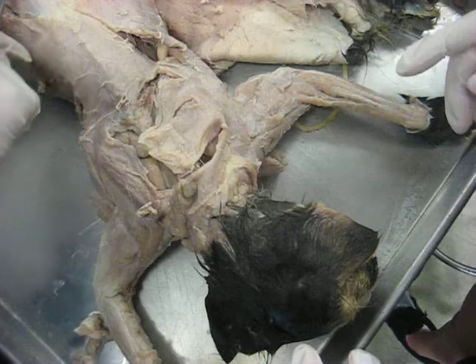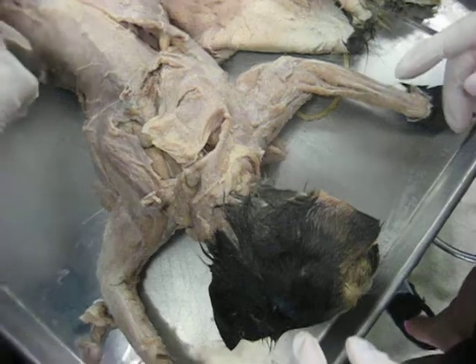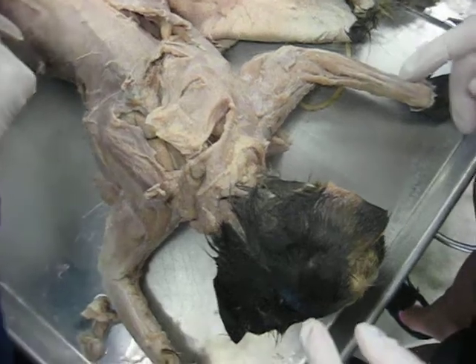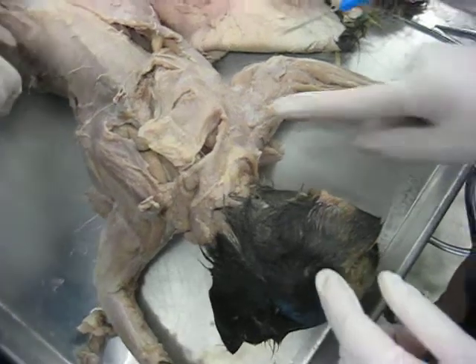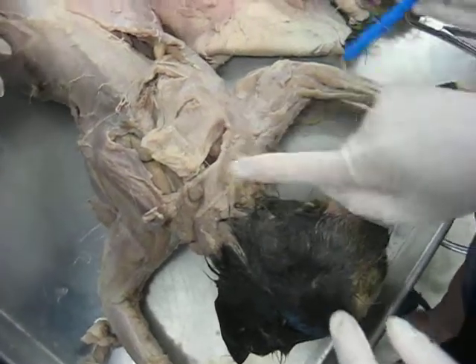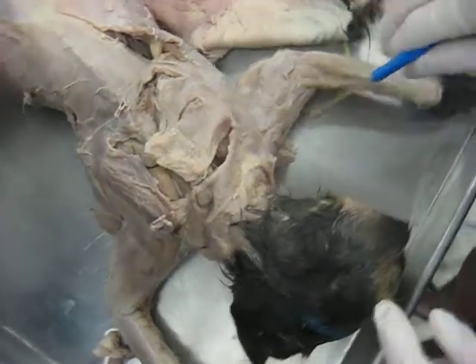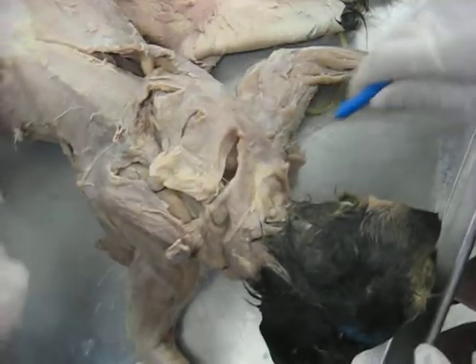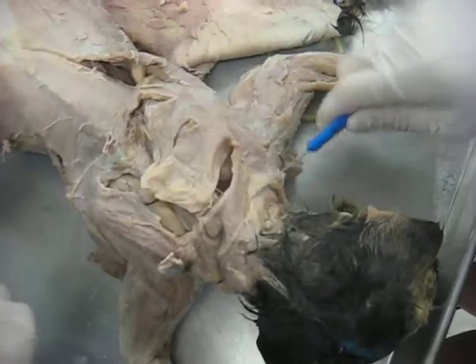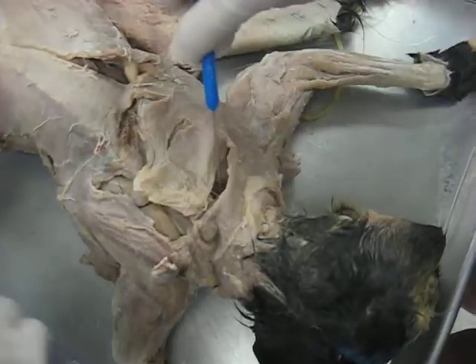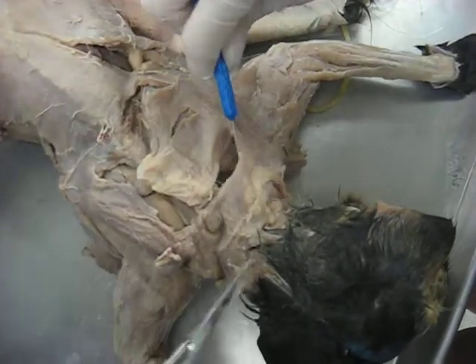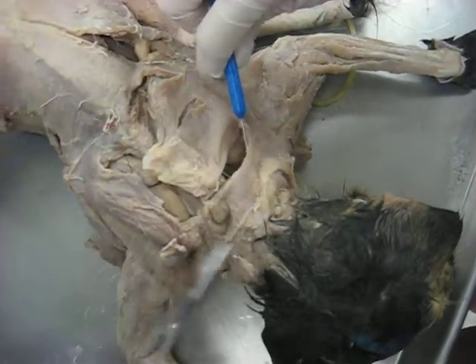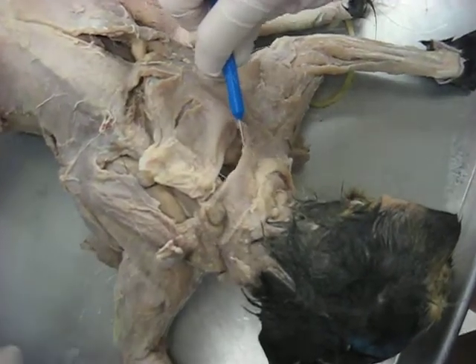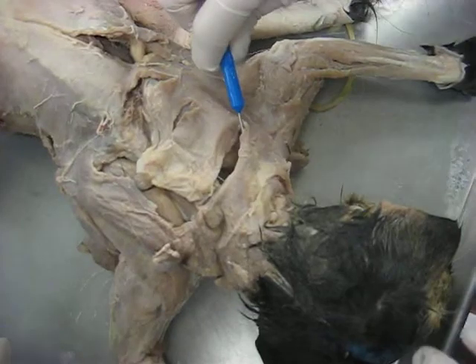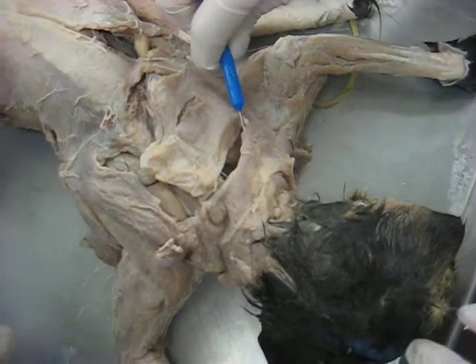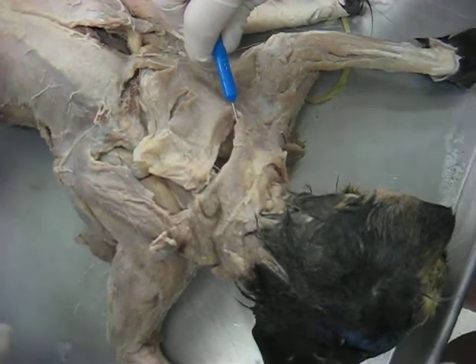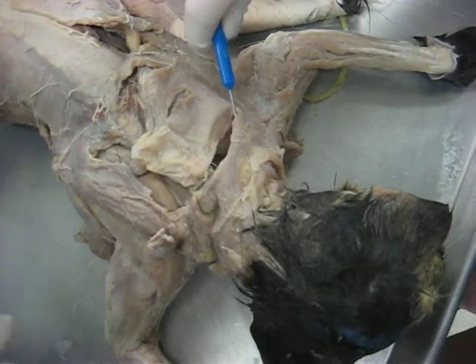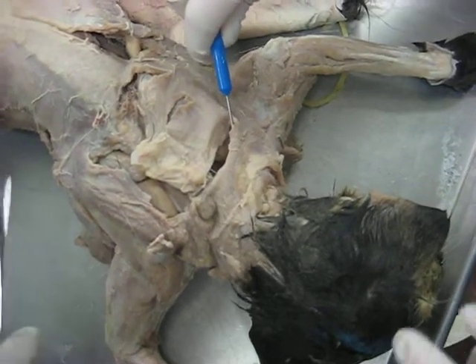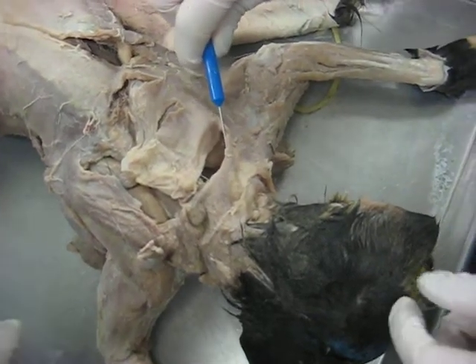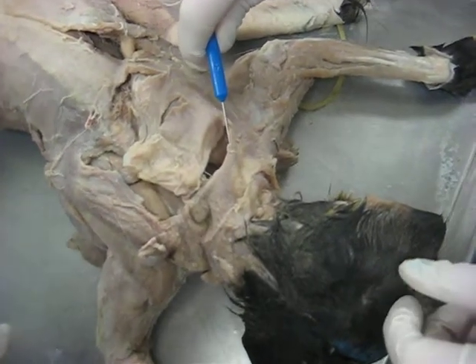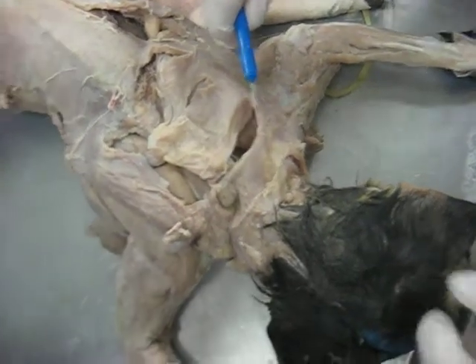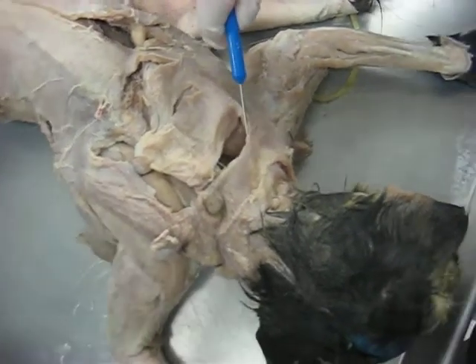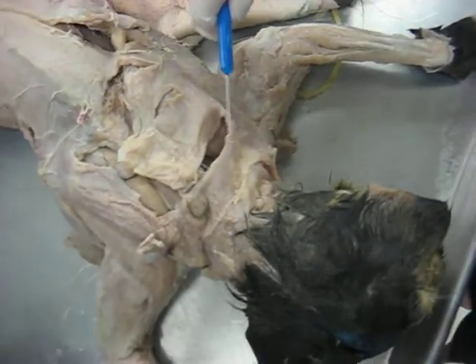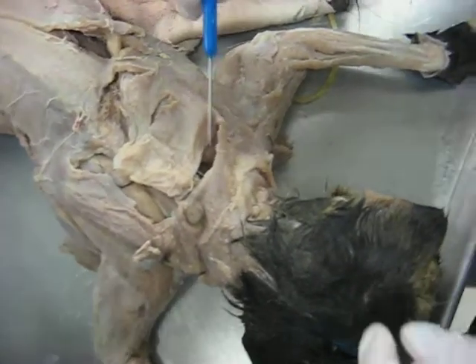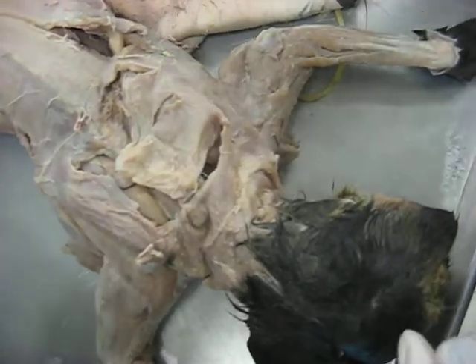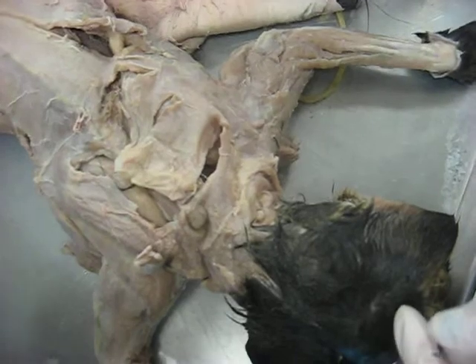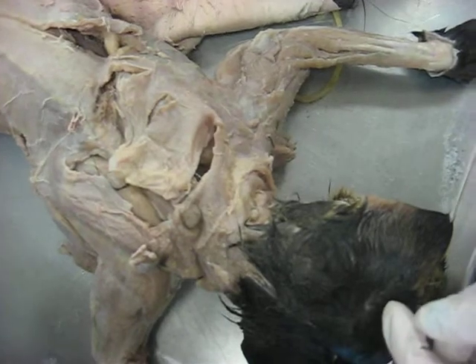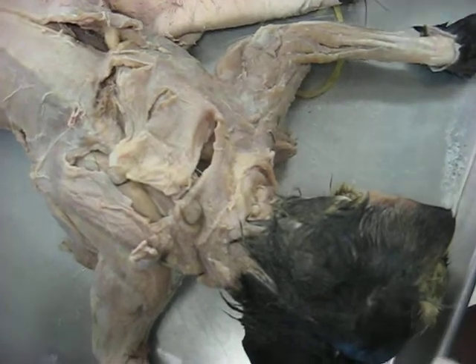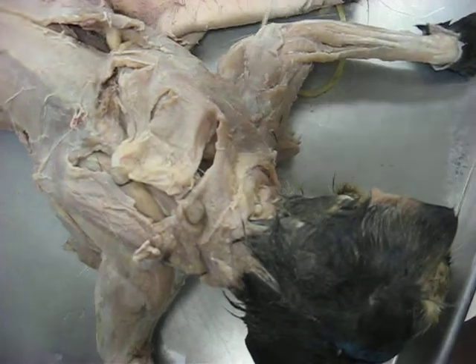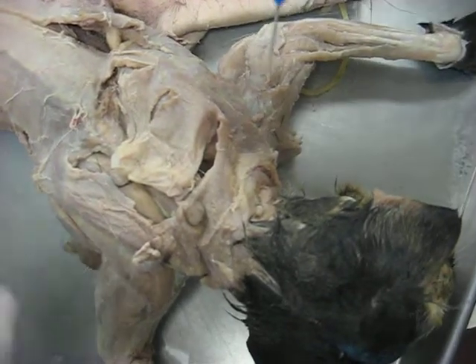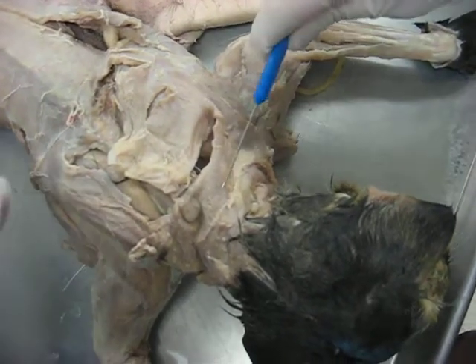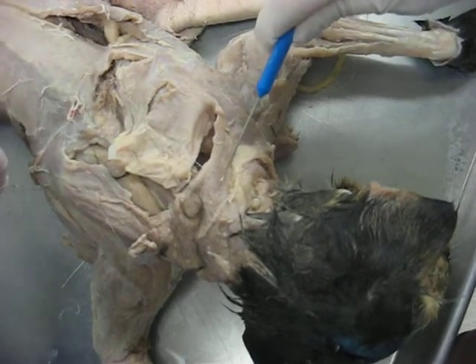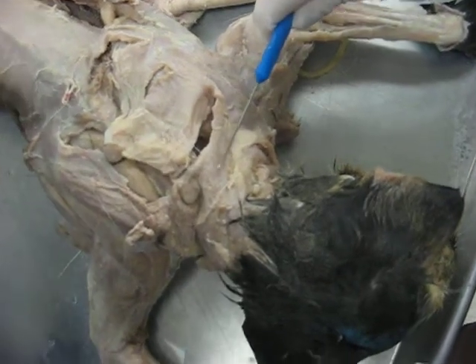Okay, so this part right here that I'm lifting is the clavo trapezius, which is this right here.